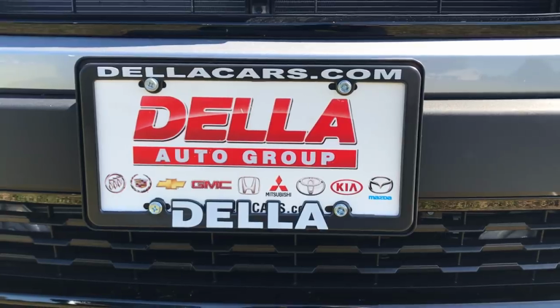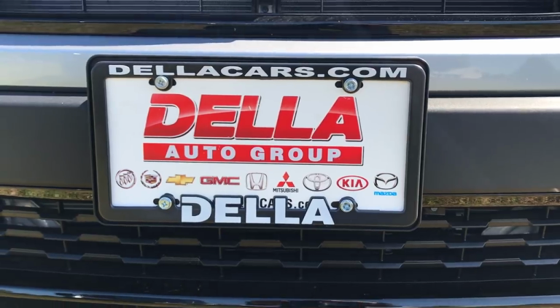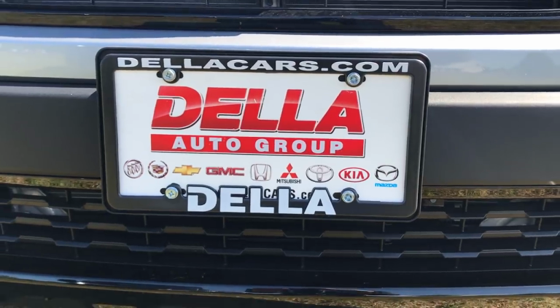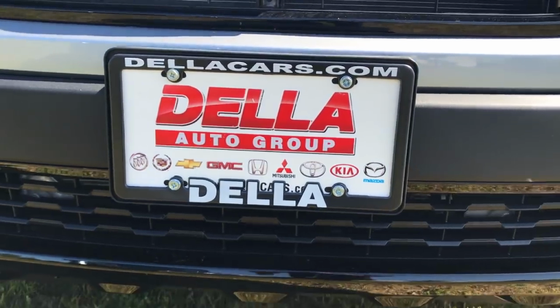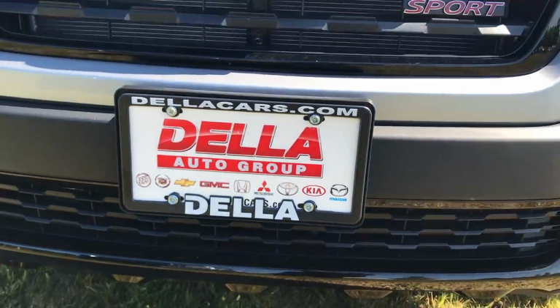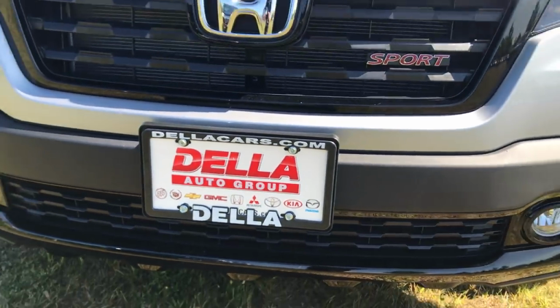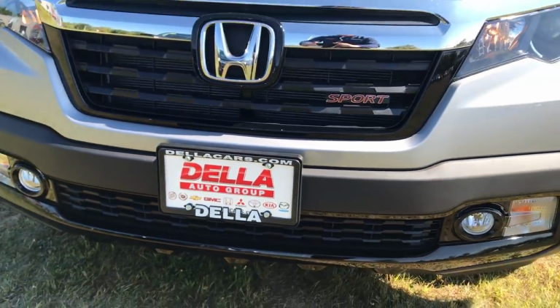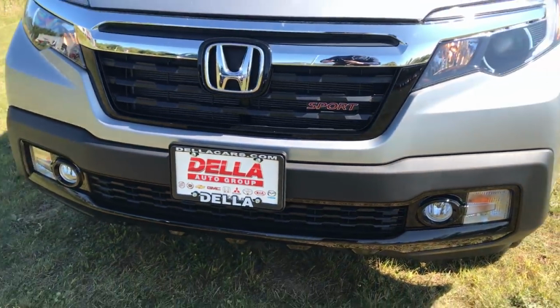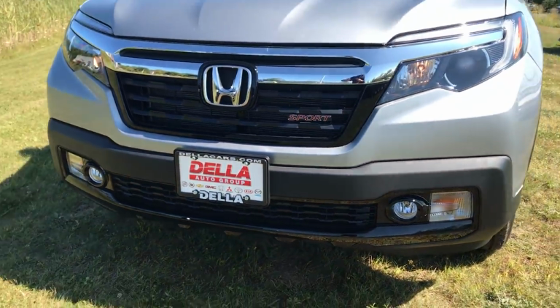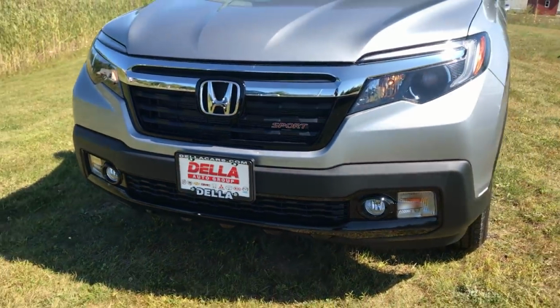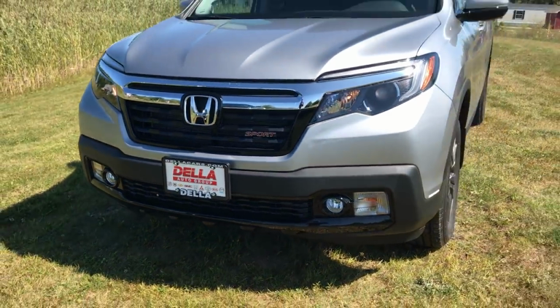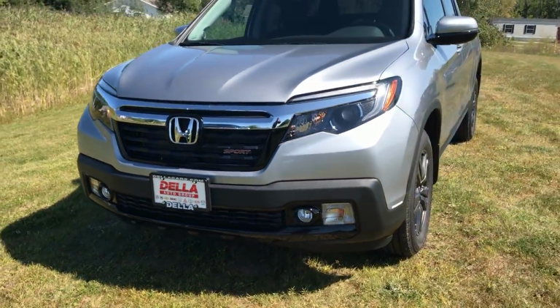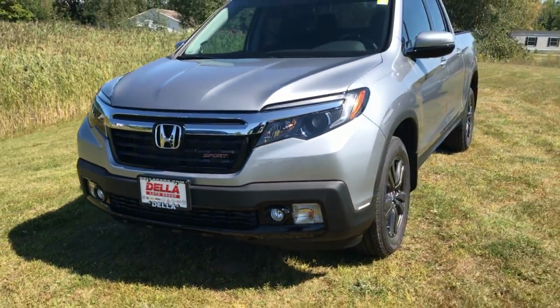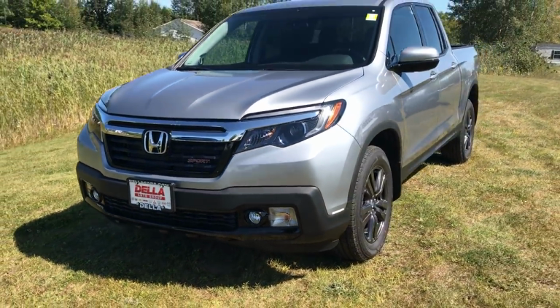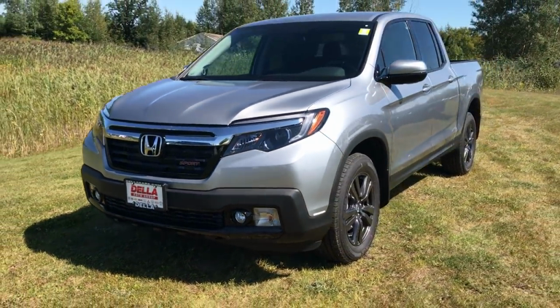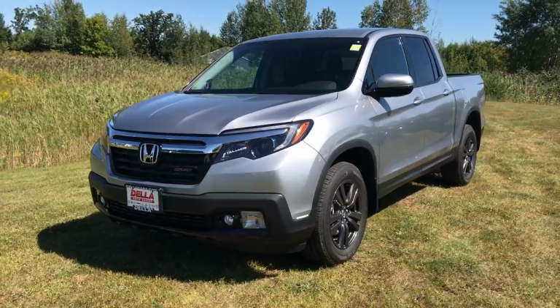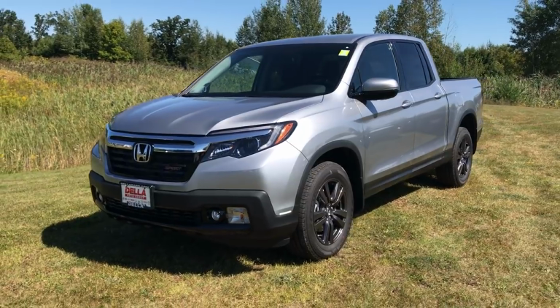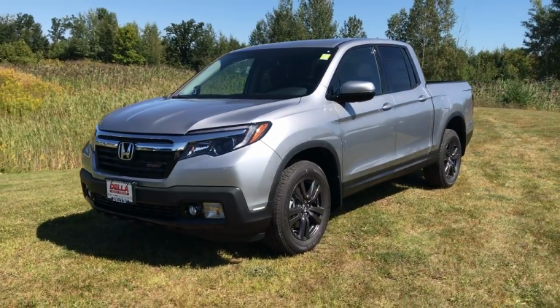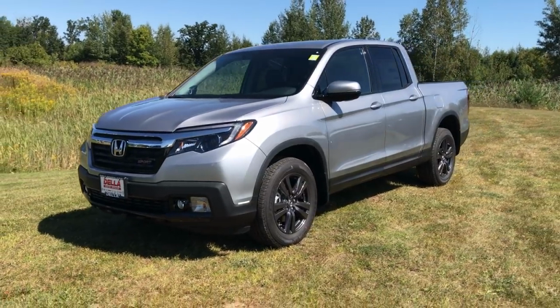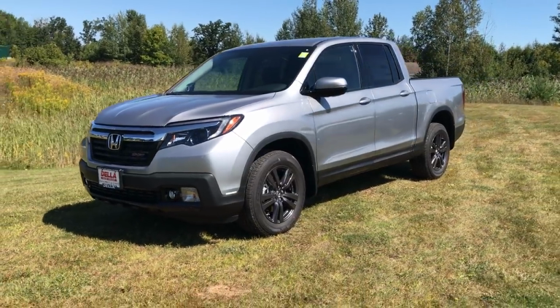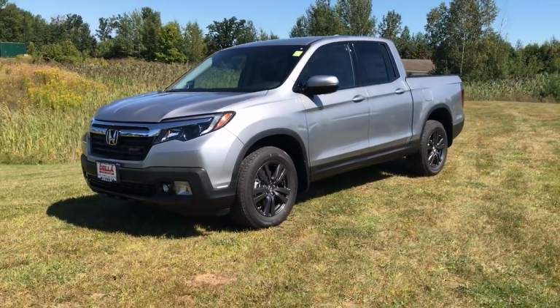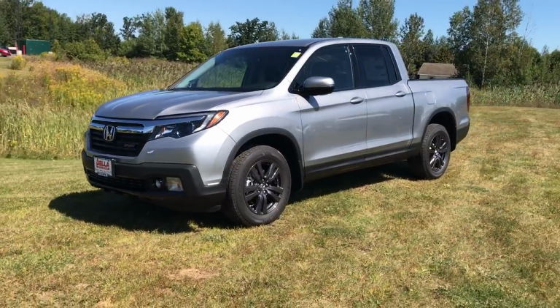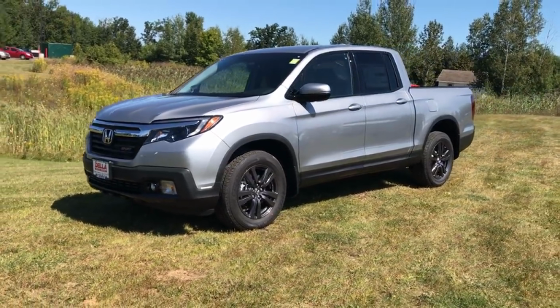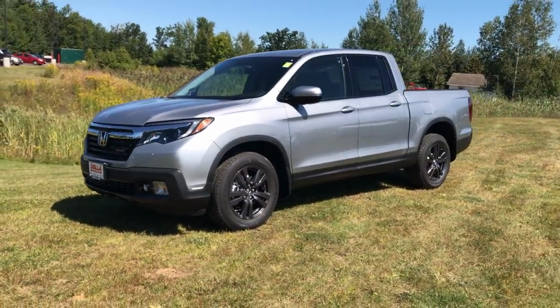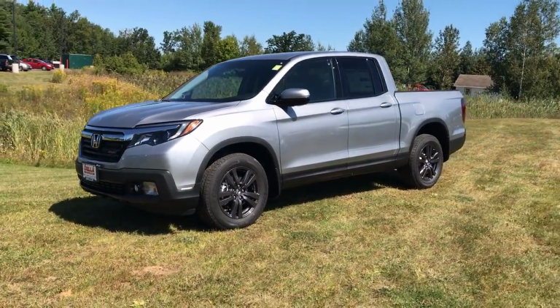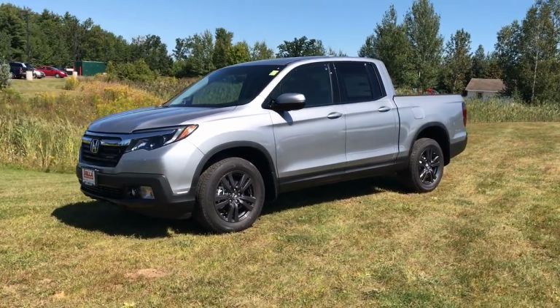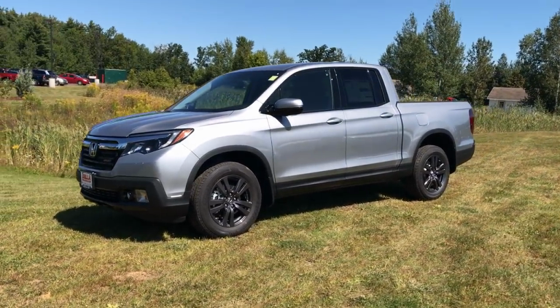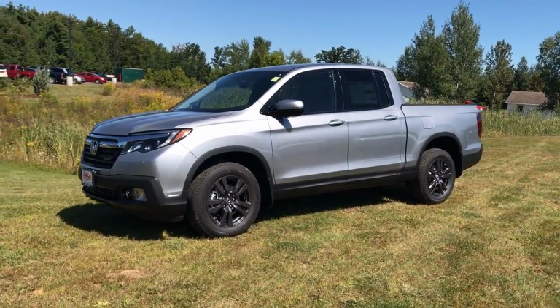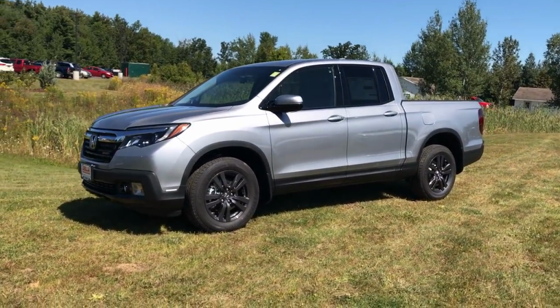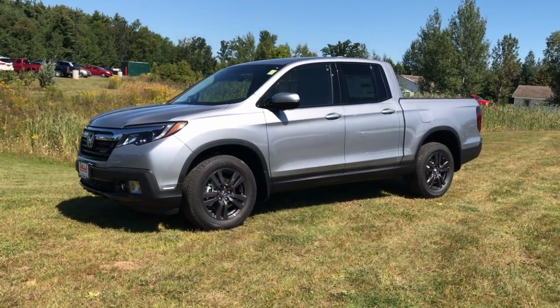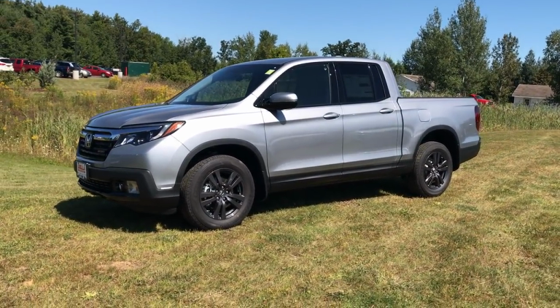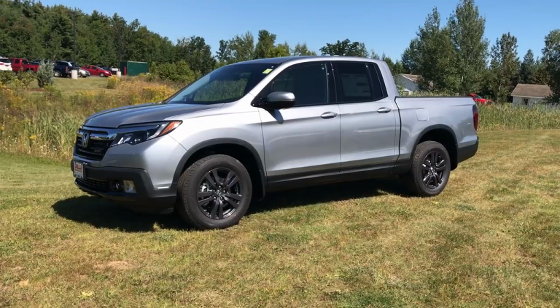Hi everyone, this is Brian, your Honda Connection from Della Honda in Plattsburgh. I've got the first two 2018 Ridgelines to hit our lot here with me today, and I thought we'd do a quick comparison between the two.